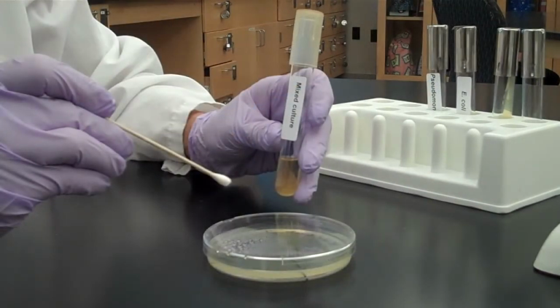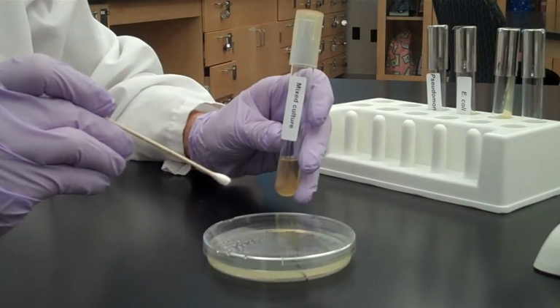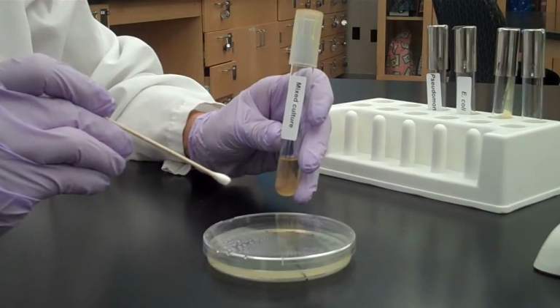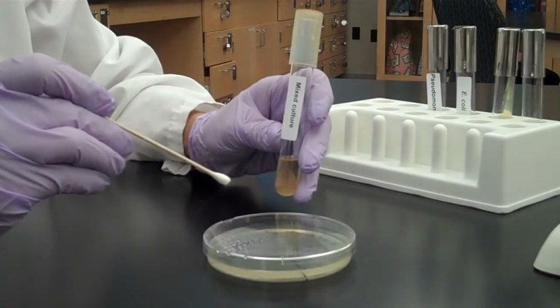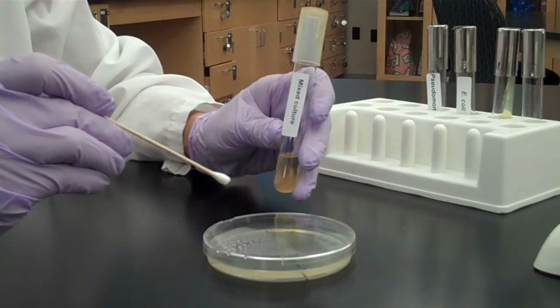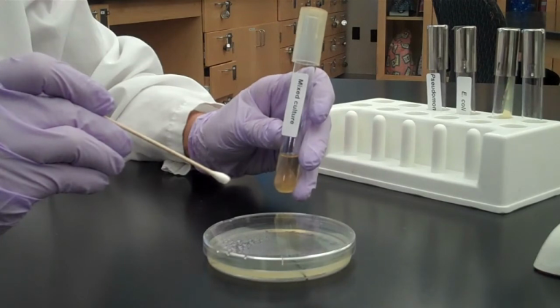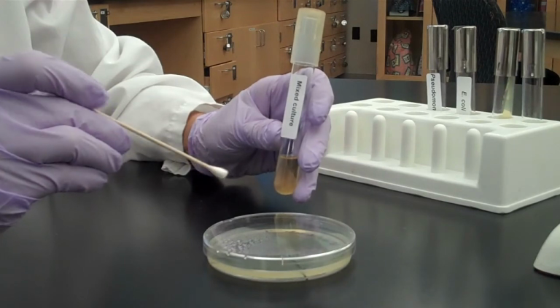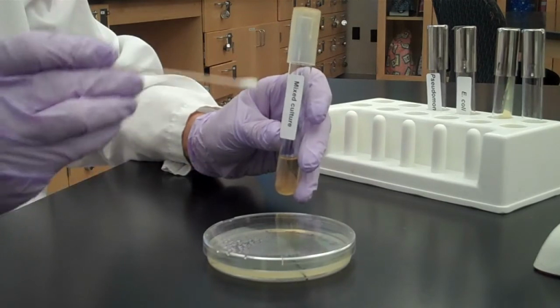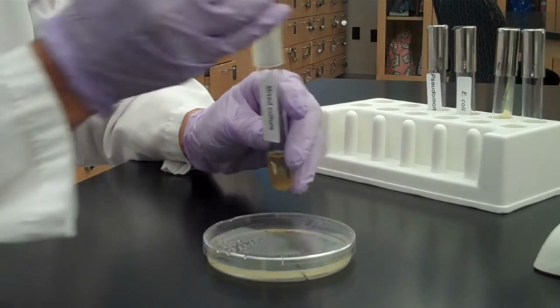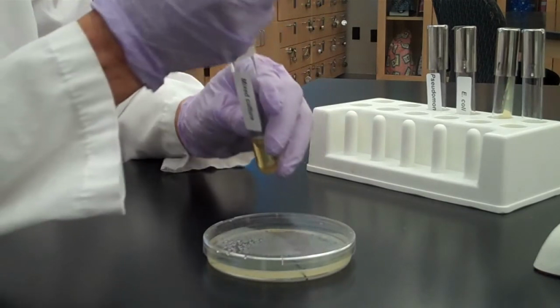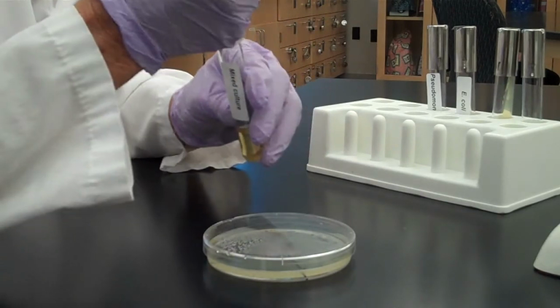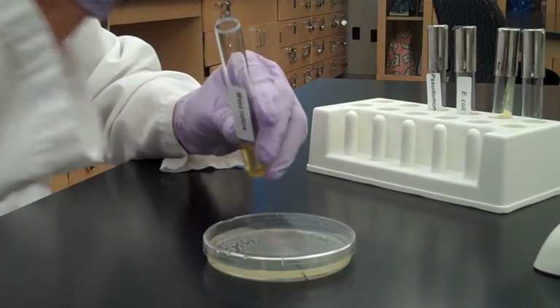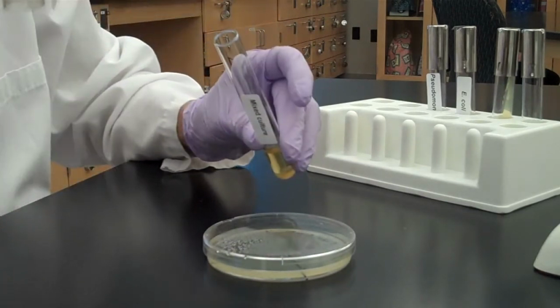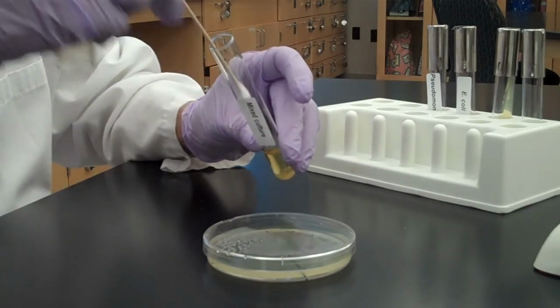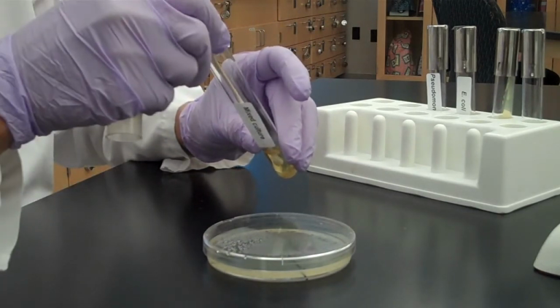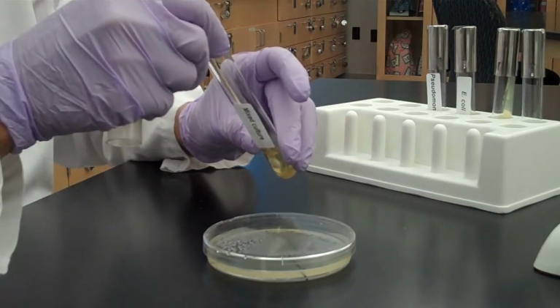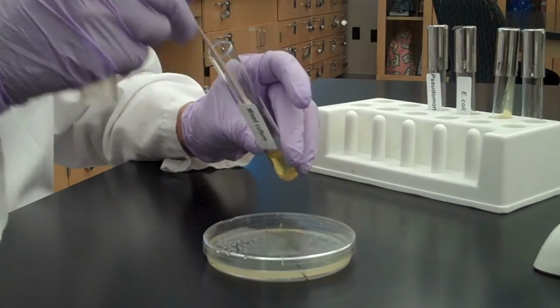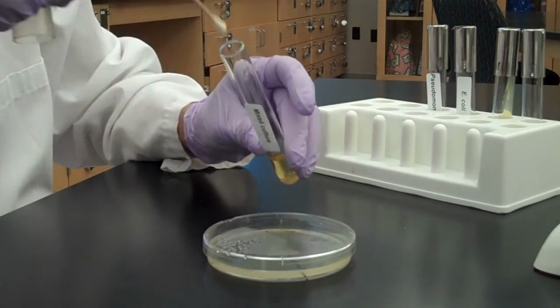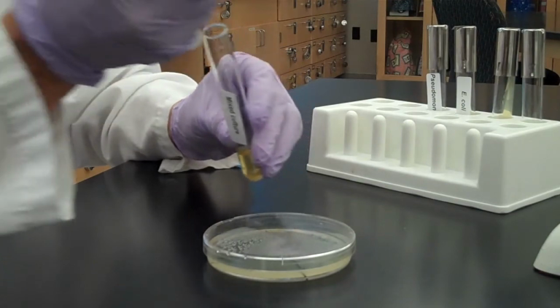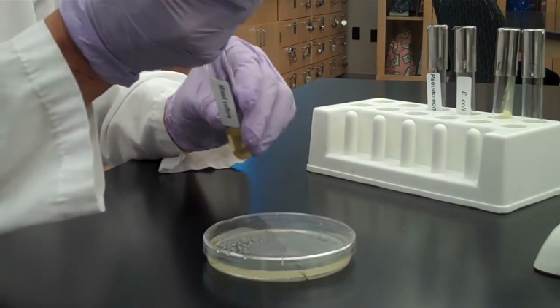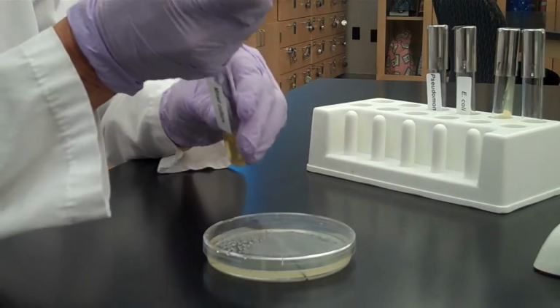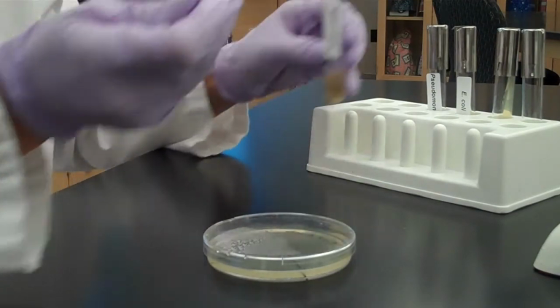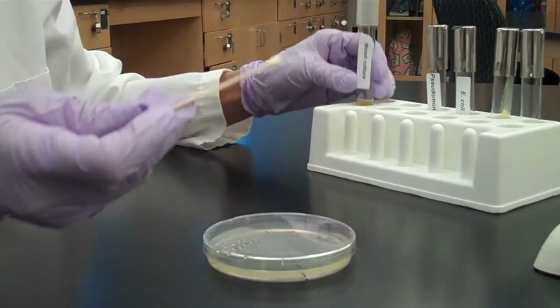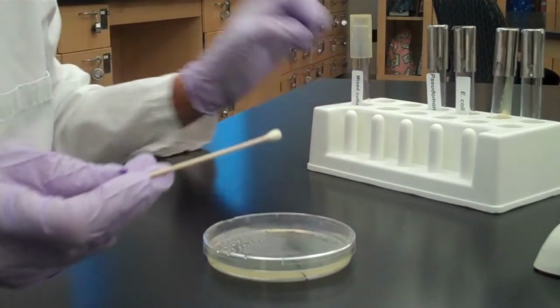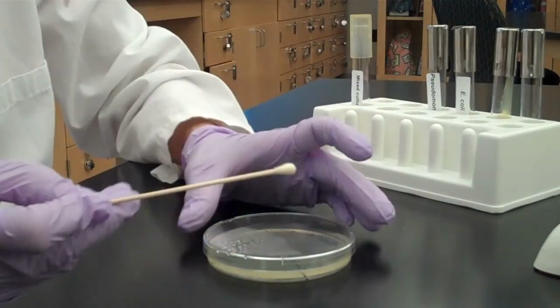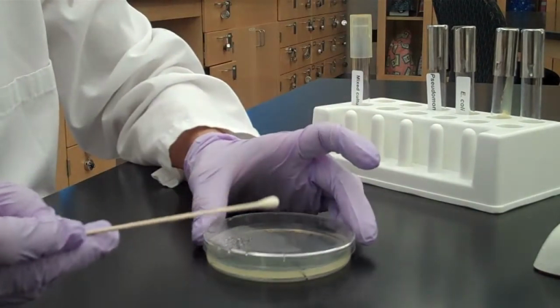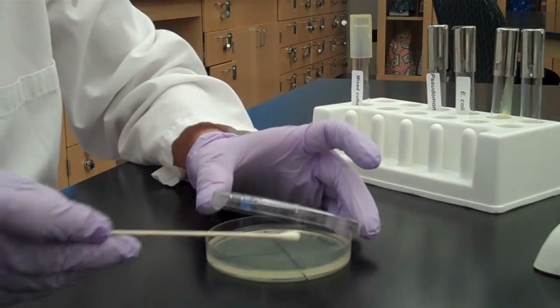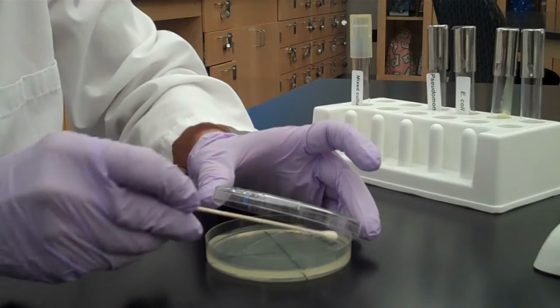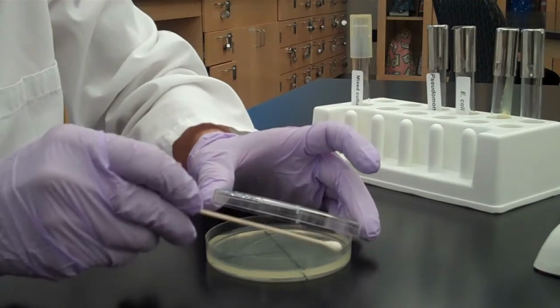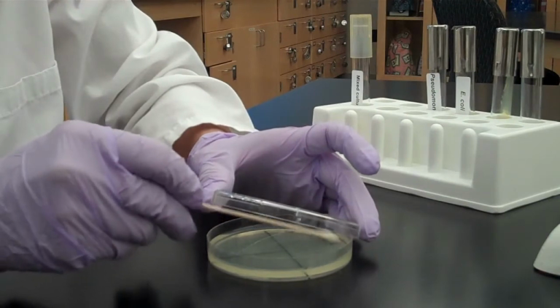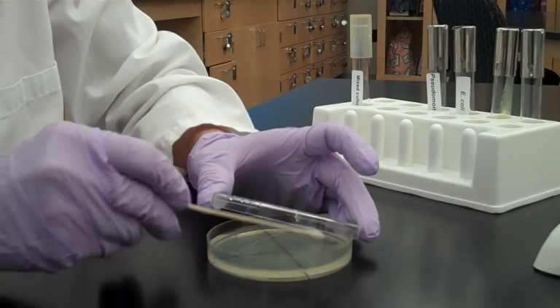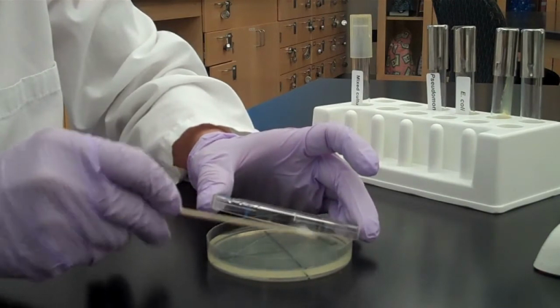First we're going to demonstrate a streak plate of a mixed culture of bacteria. We're going to use a swab. Dip your sterile swab into the mixed culture and then inoculate the first section of the streak plate. Be sure to keep your lid as low as you can.